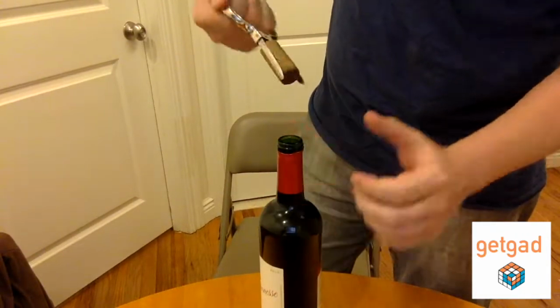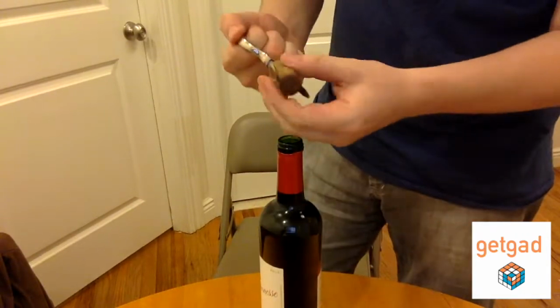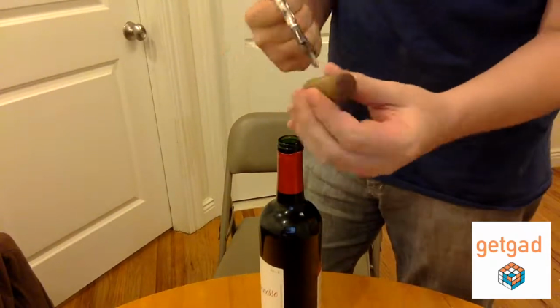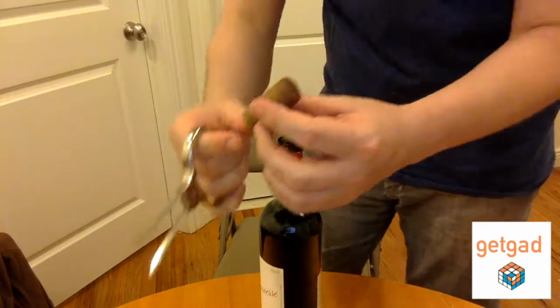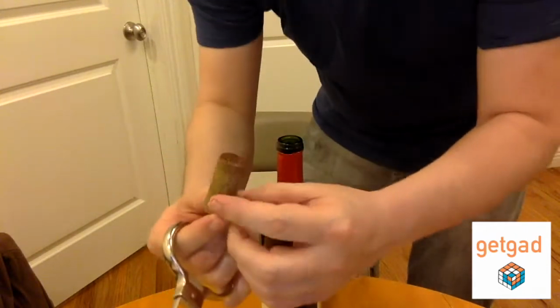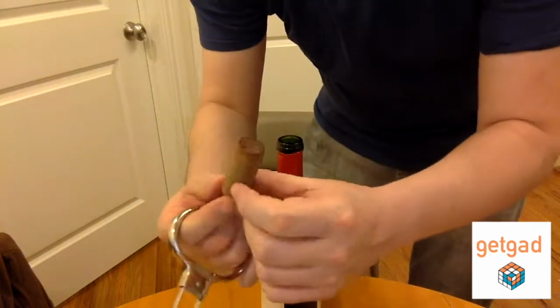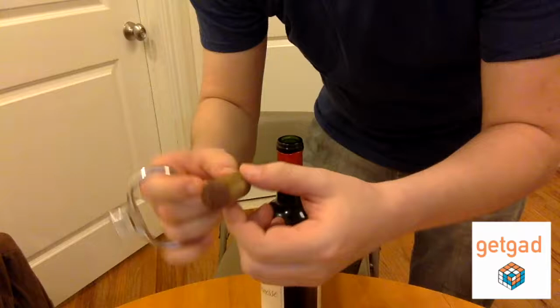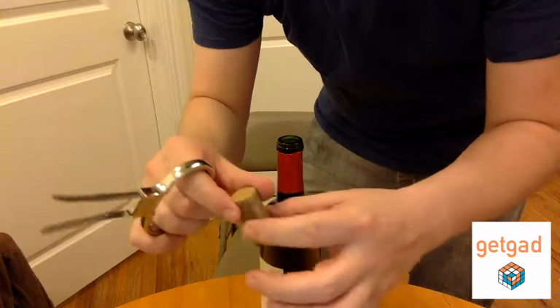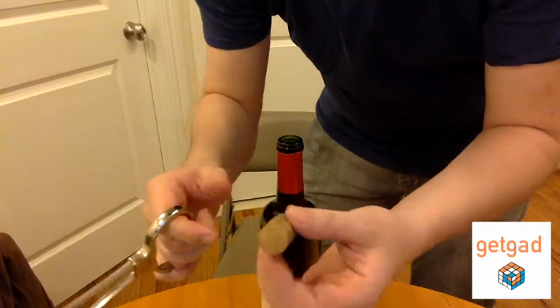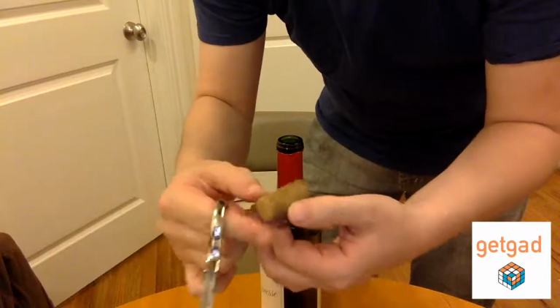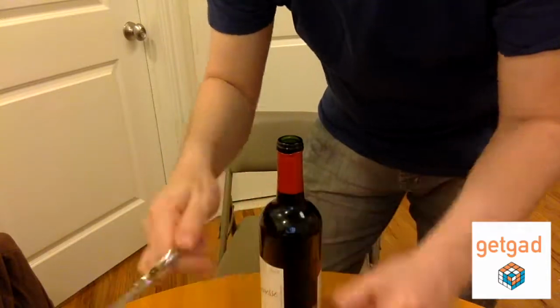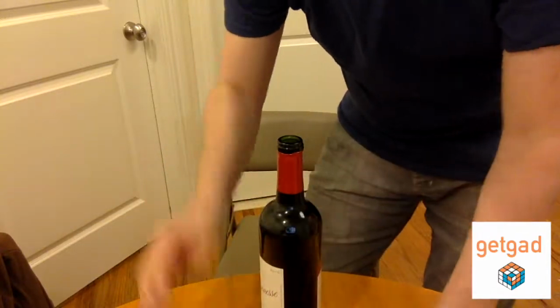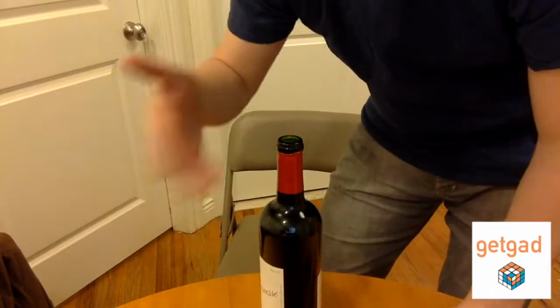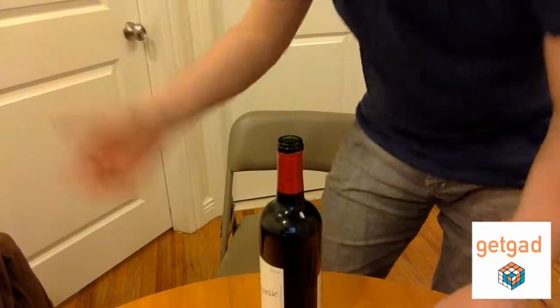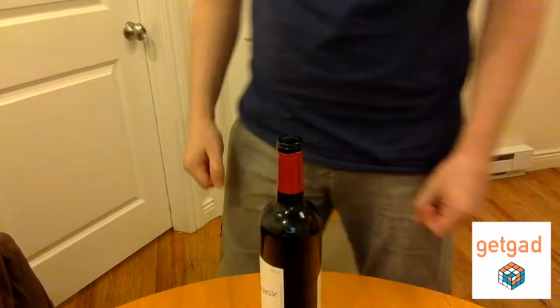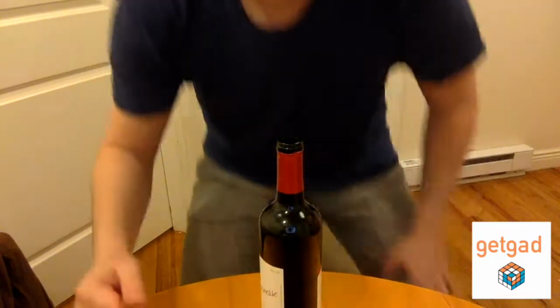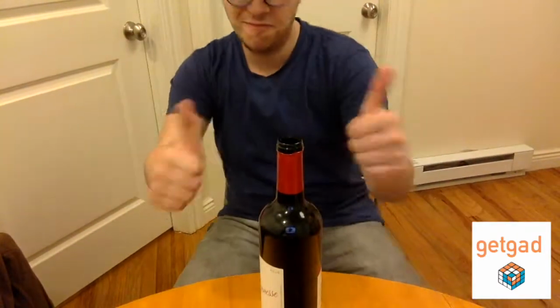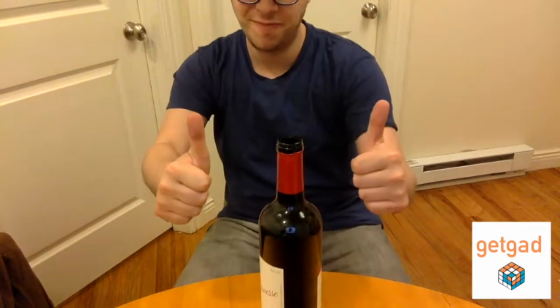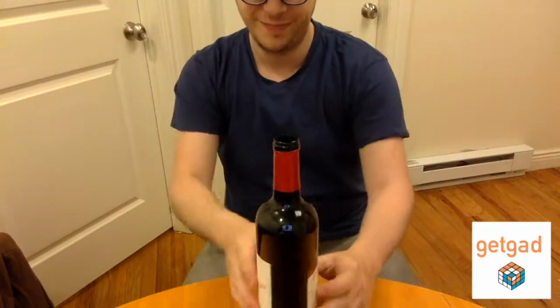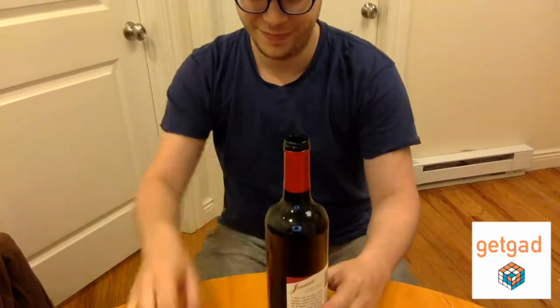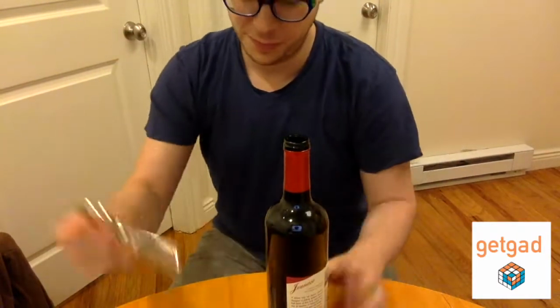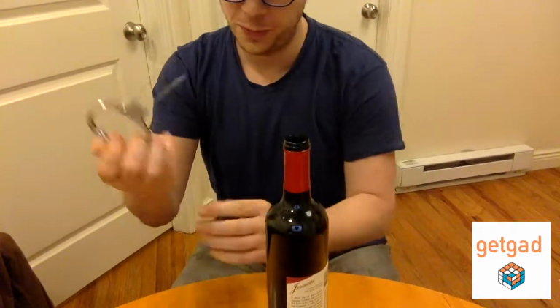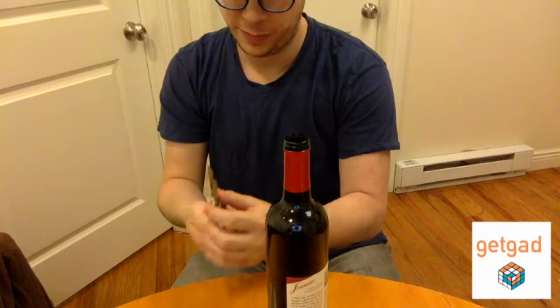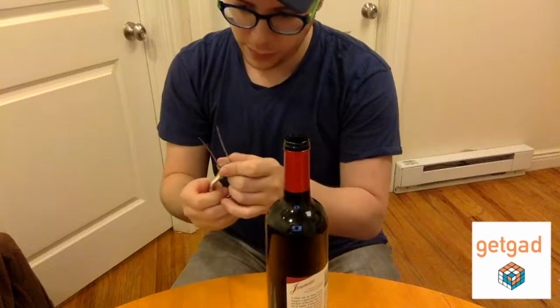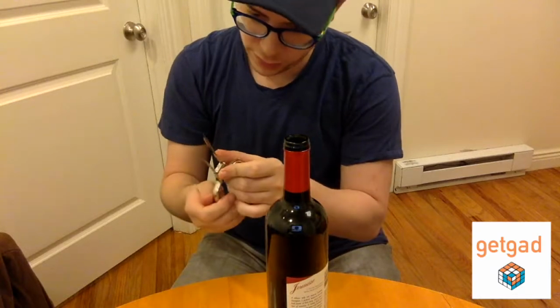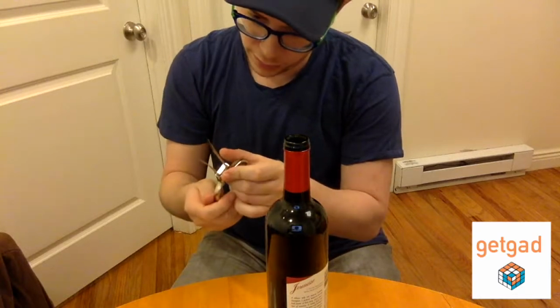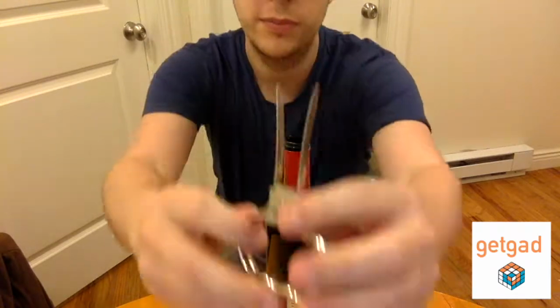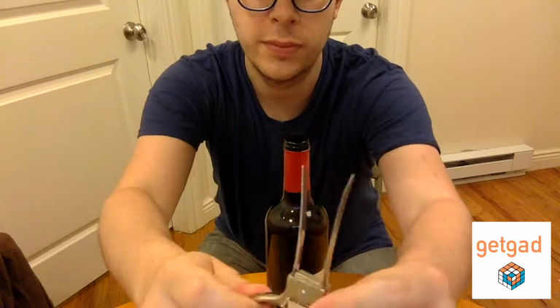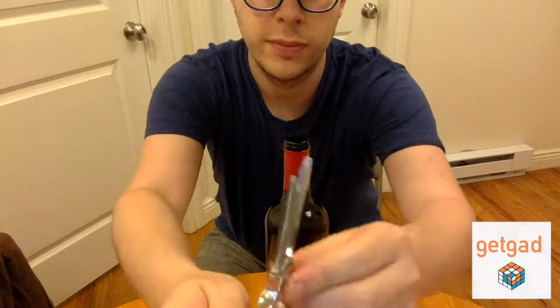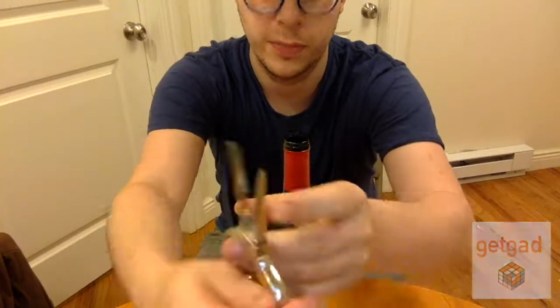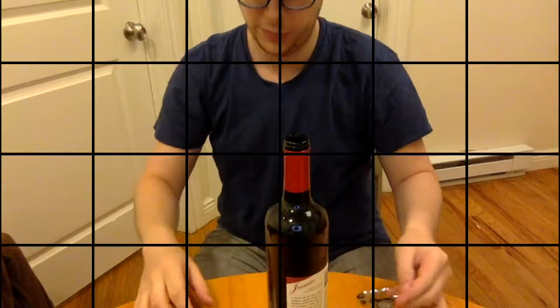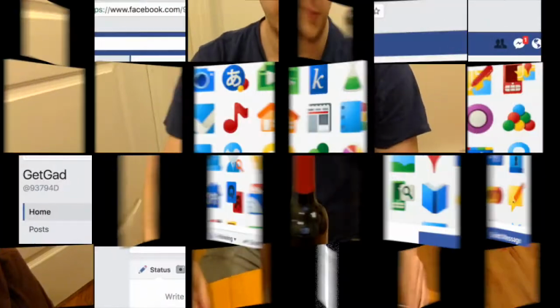So easy to use, it does not damage your cork, and it also does not damage your foil.